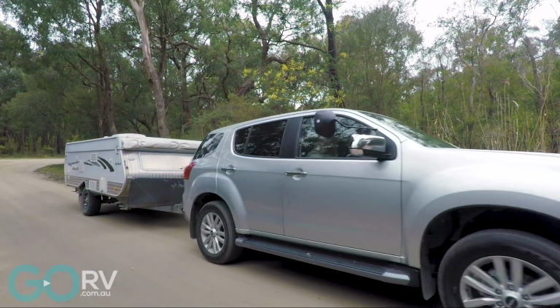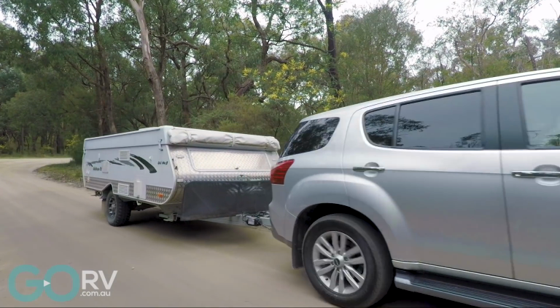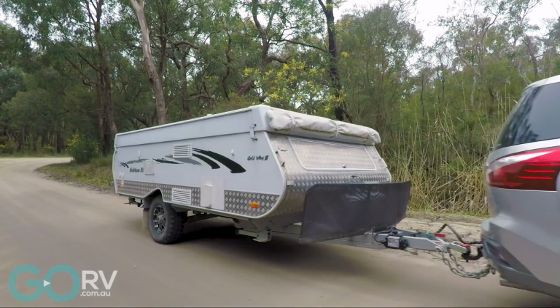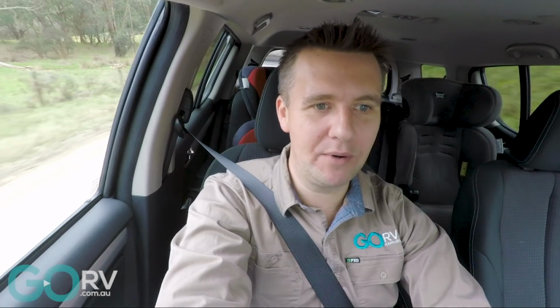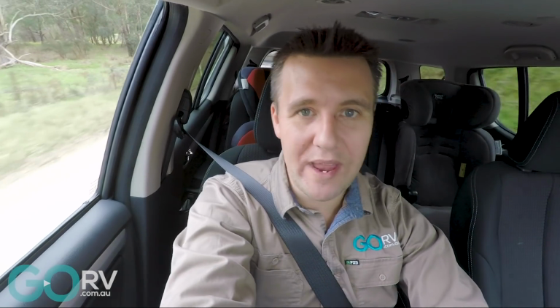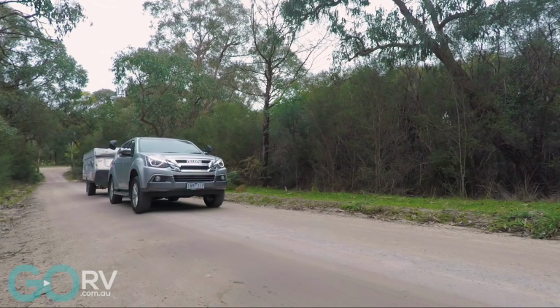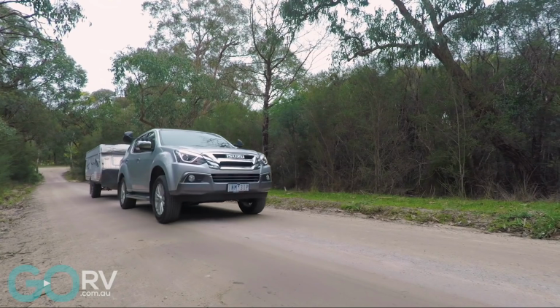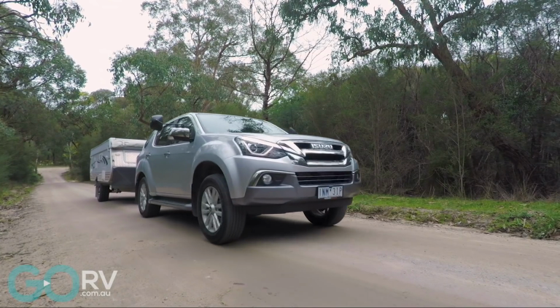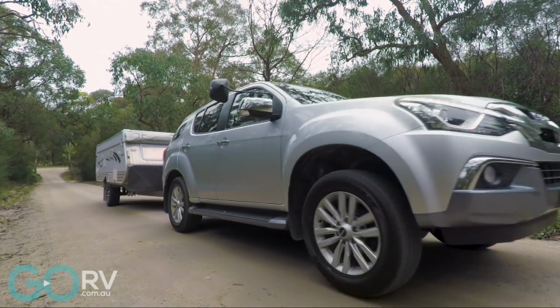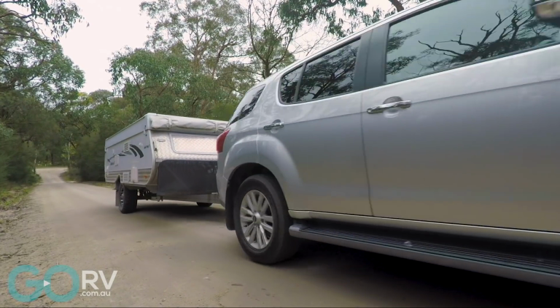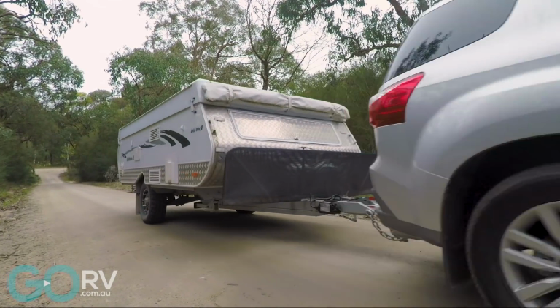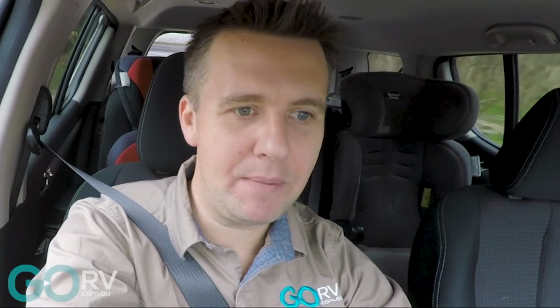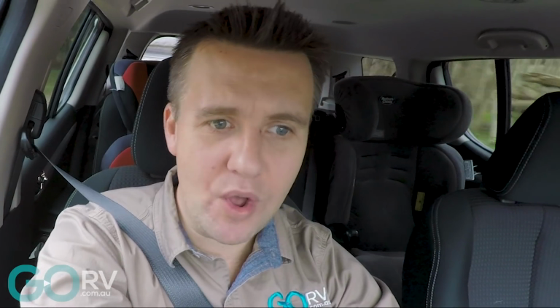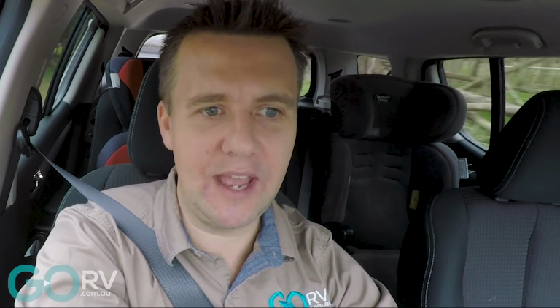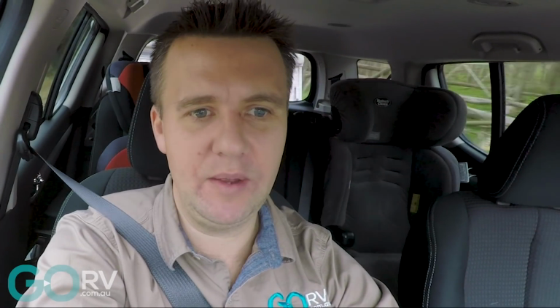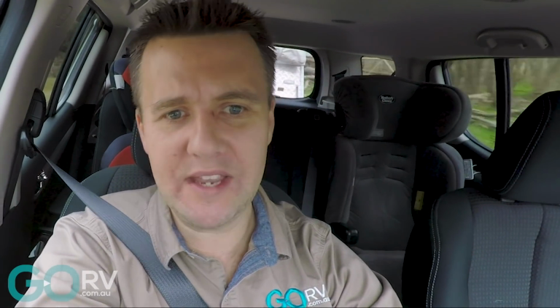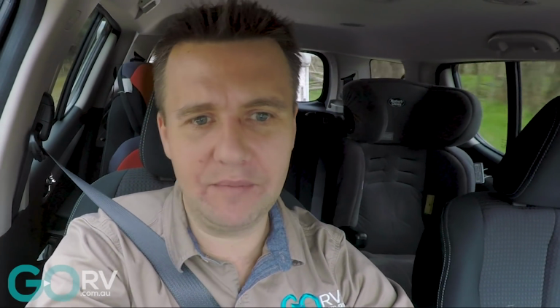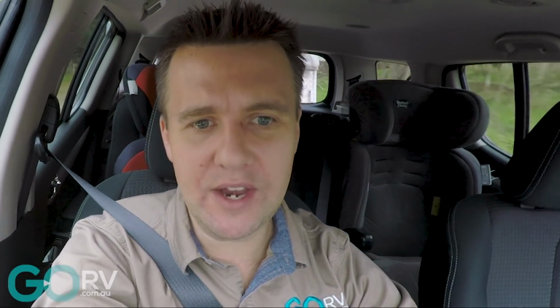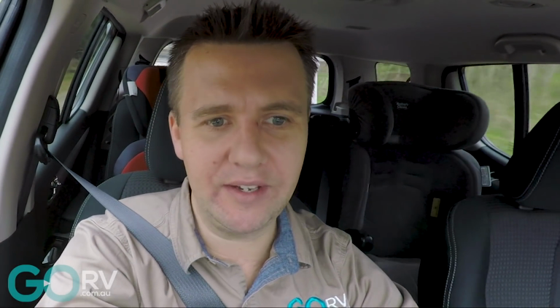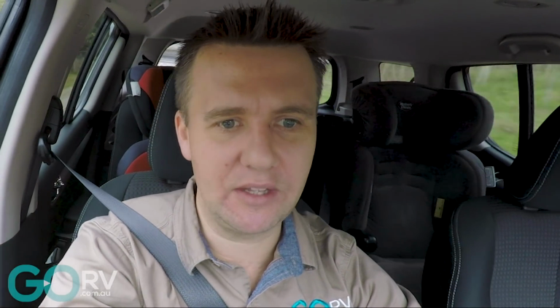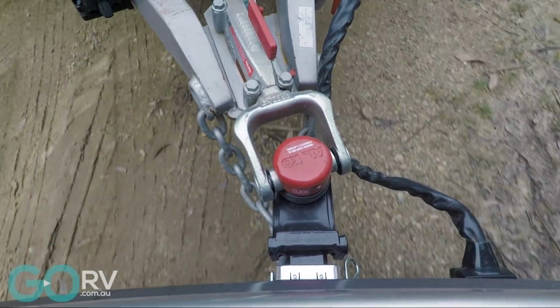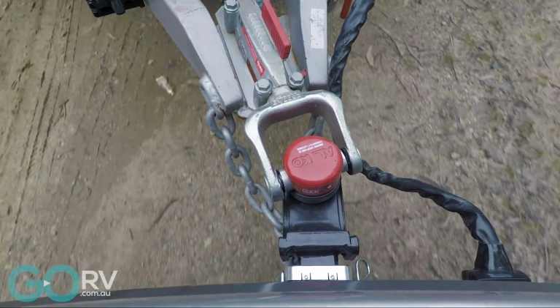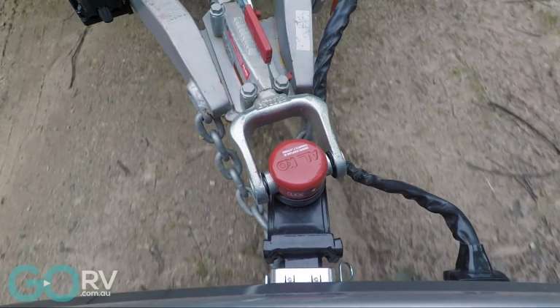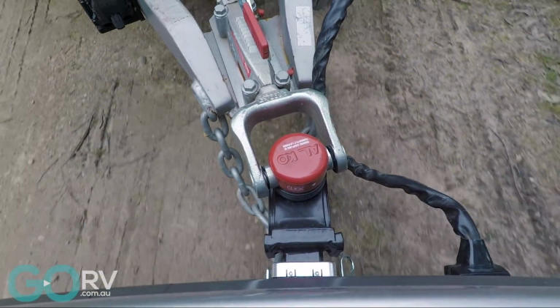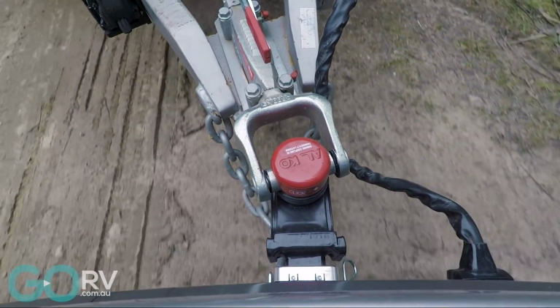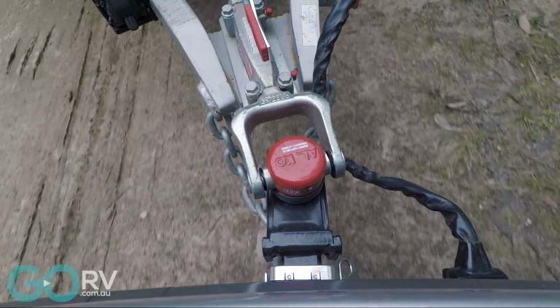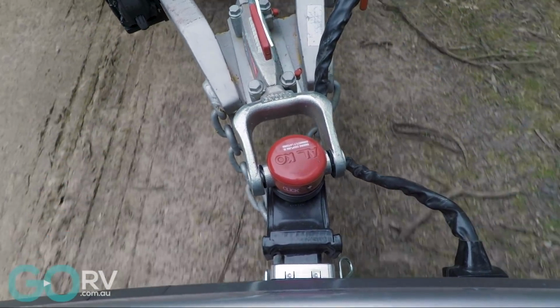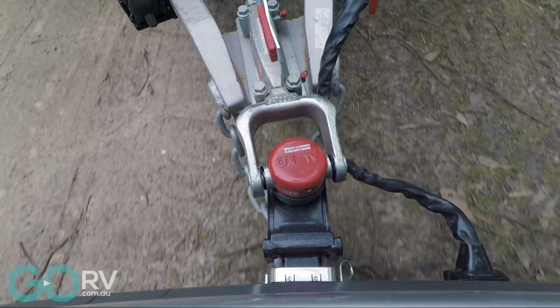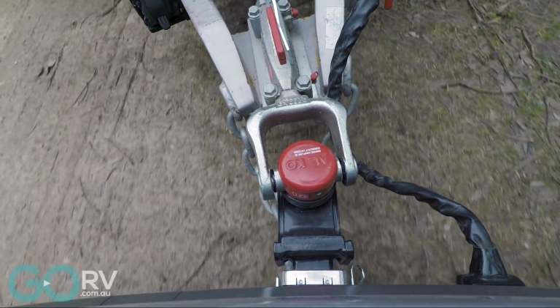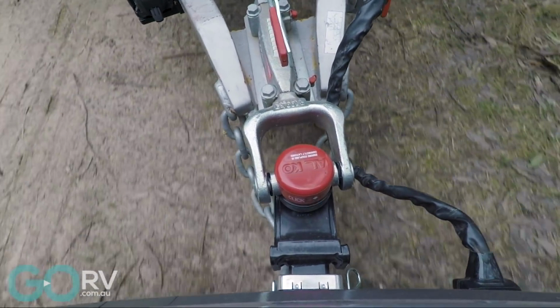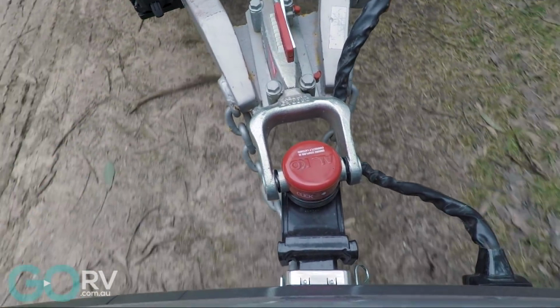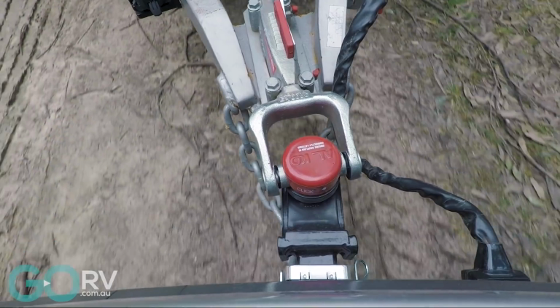We've hitched up our office camper — it's a Wing 3 by Goldstream. There is a bit of load in the camper and some water in the tank, so it weighs about 1,900 kilos at the moment. Let's not forget the MU-X can tow up to 3 tonne with 300 kilos sitting on the tow ball.